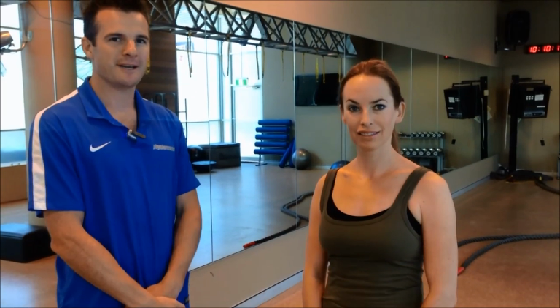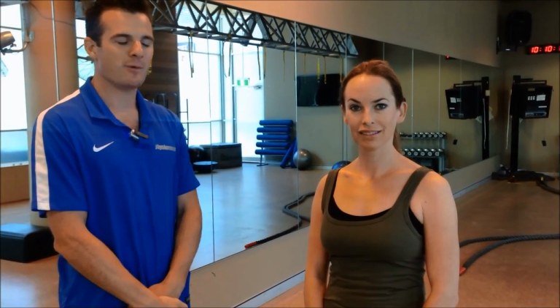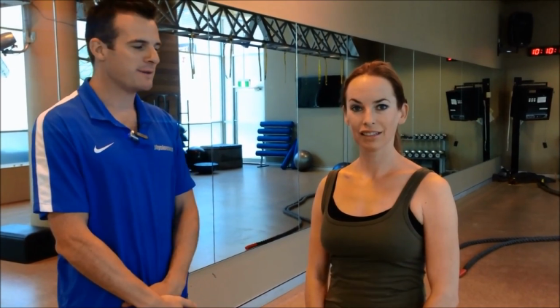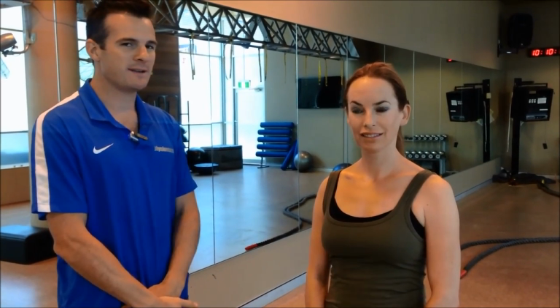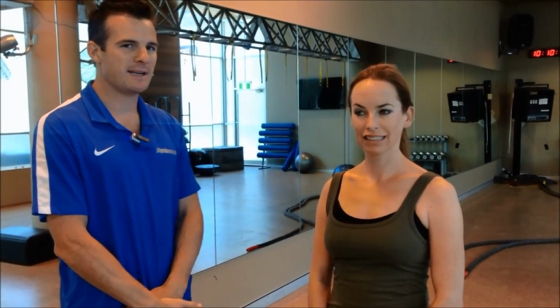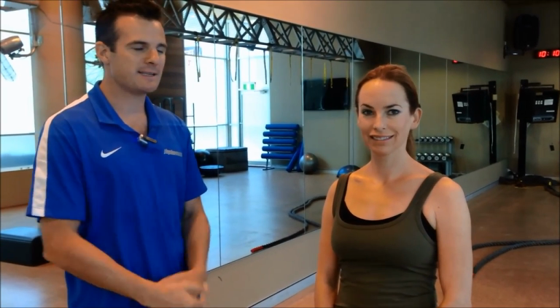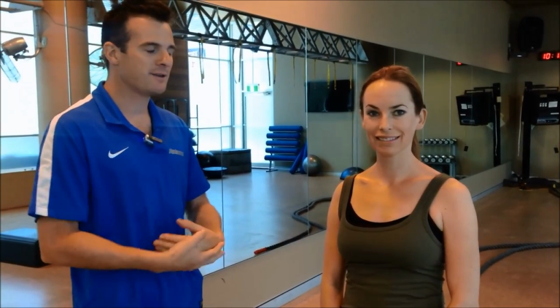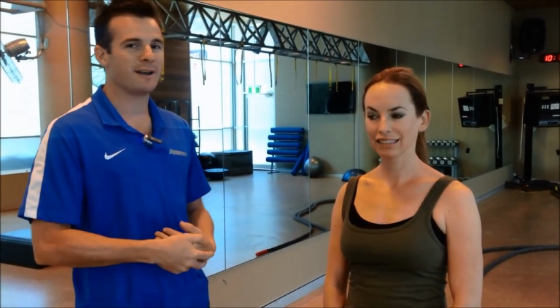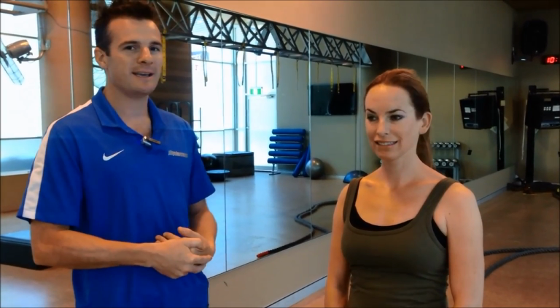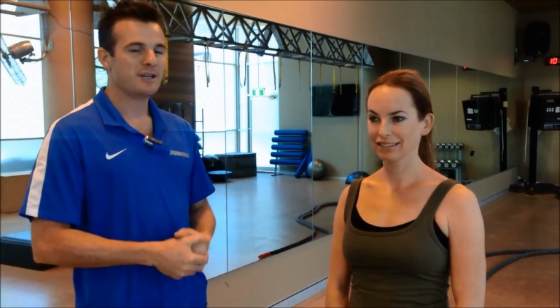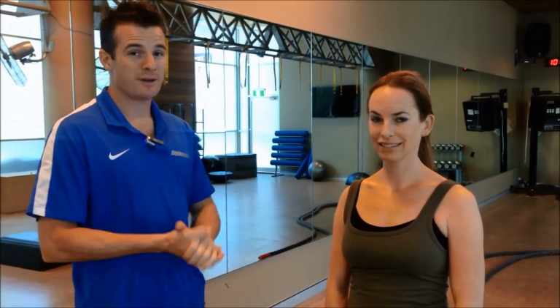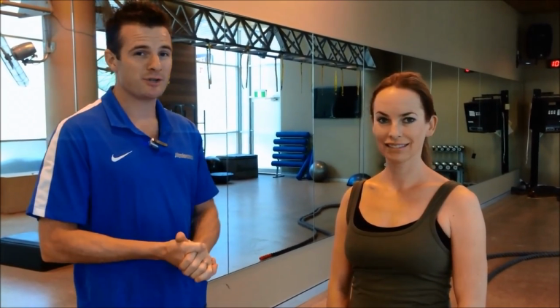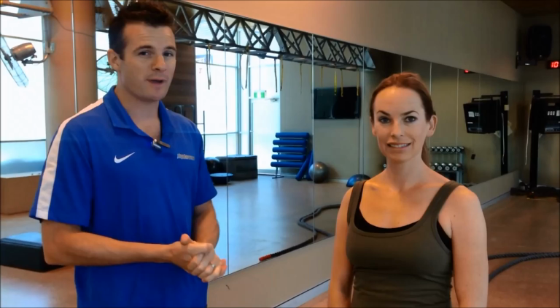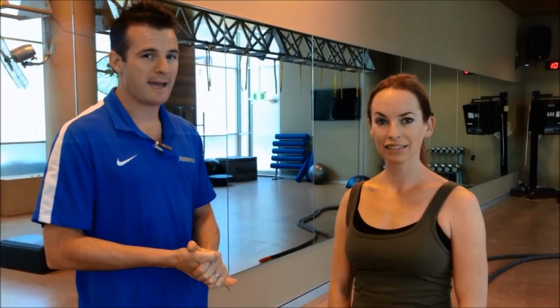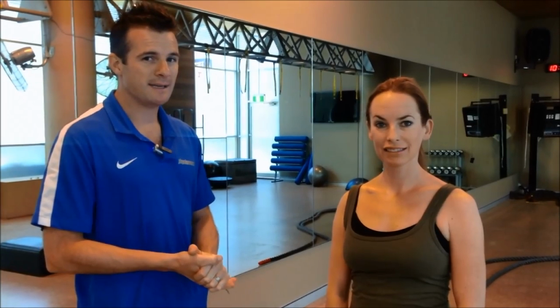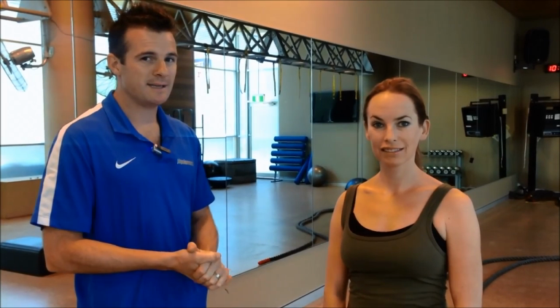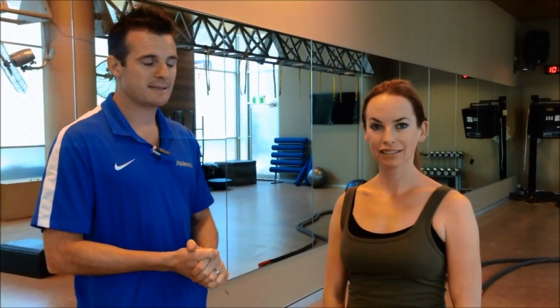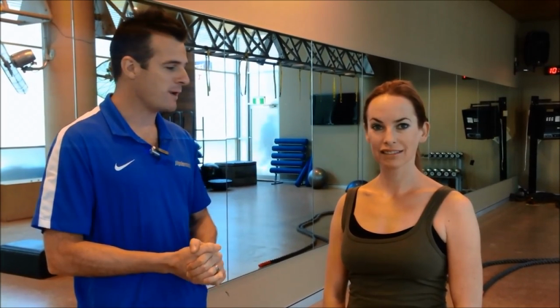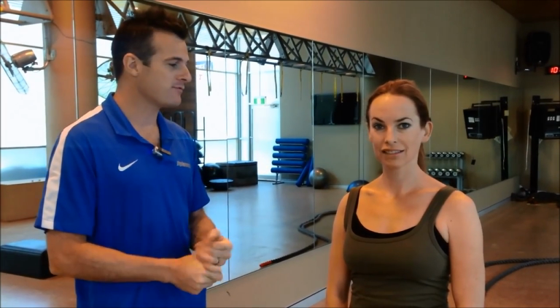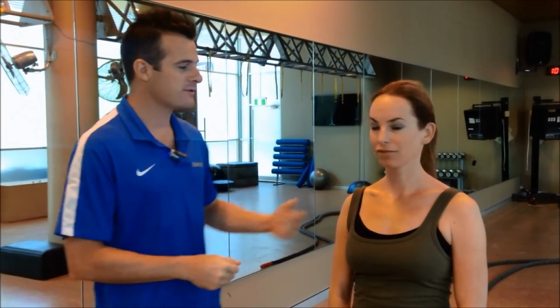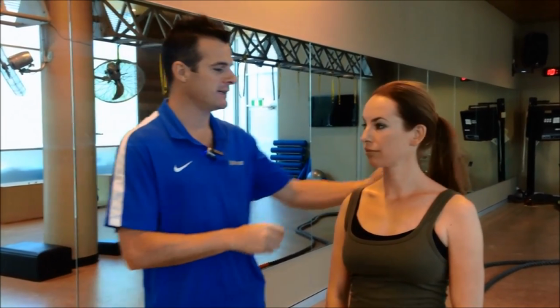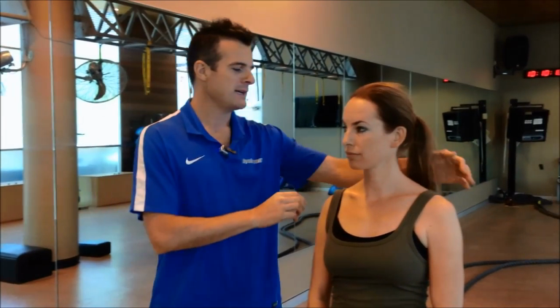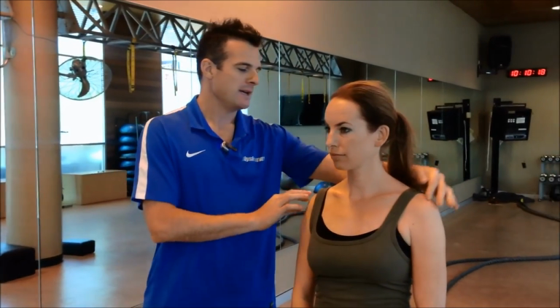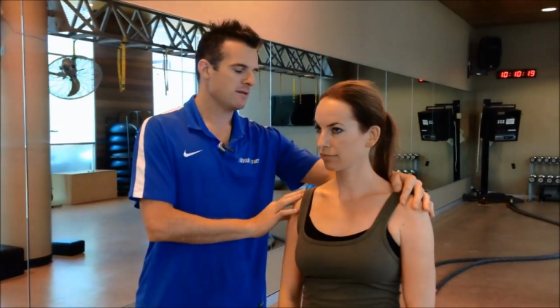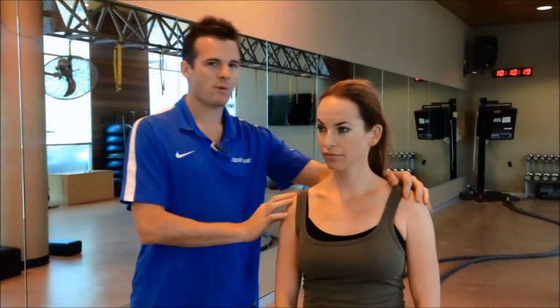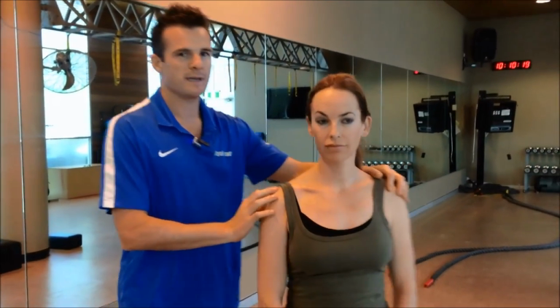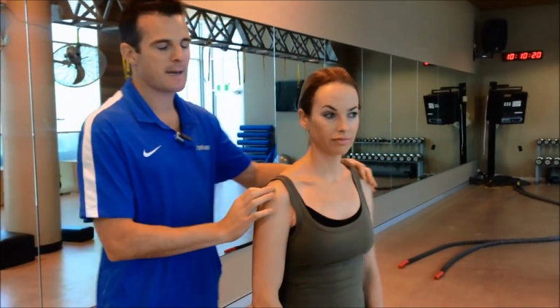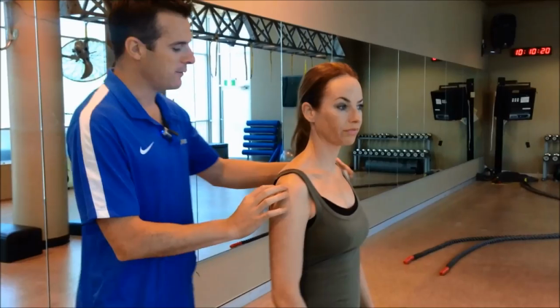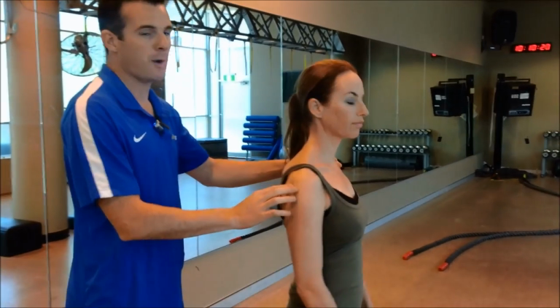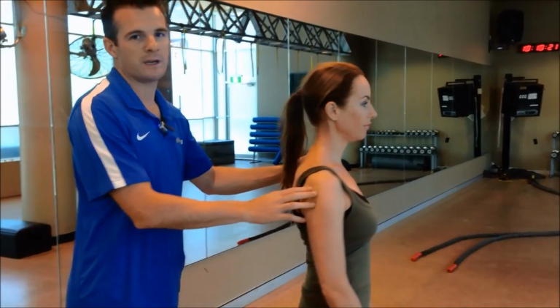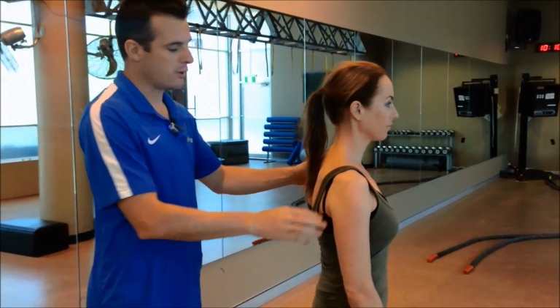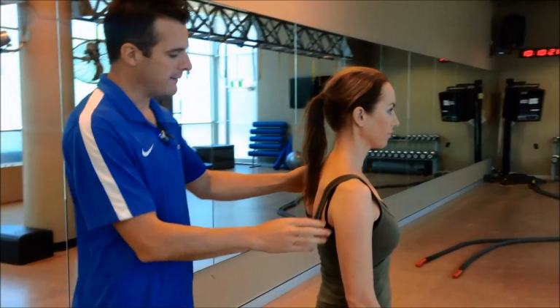We're here with Sarah today. Sarah's kindly showing us her shoulder, and it is one that's really interesting. Sarah's got a winging scapula, or a winging shoulder blade.